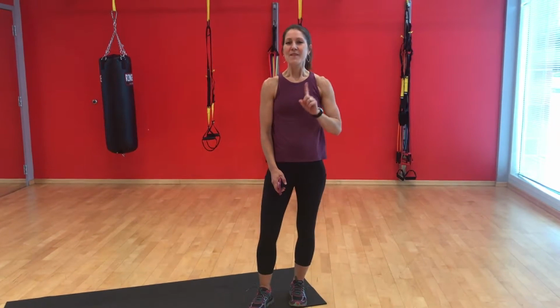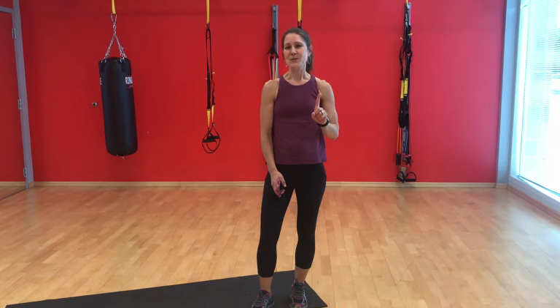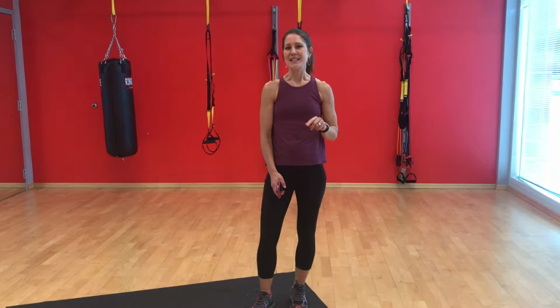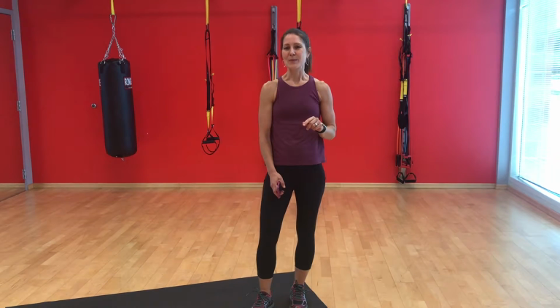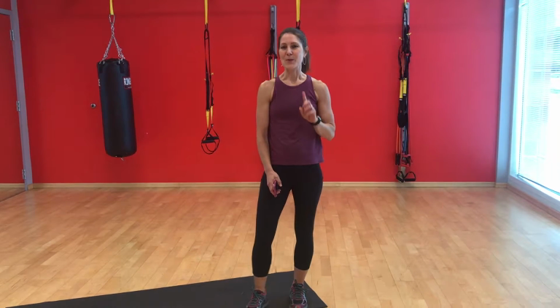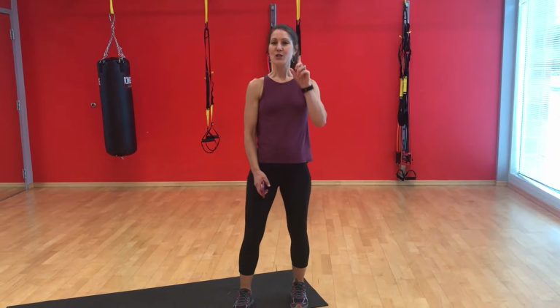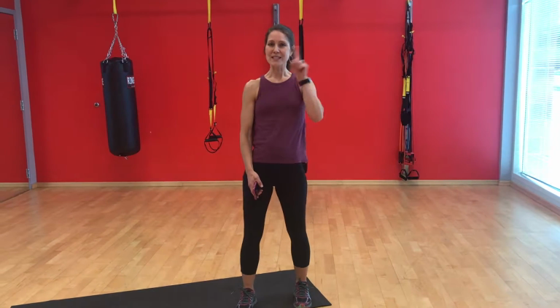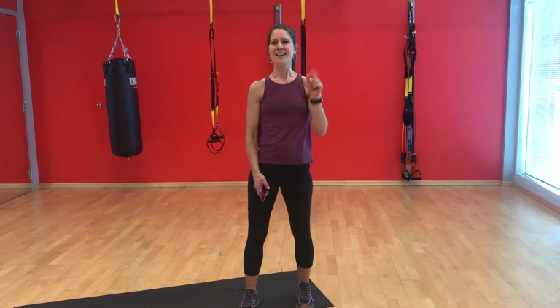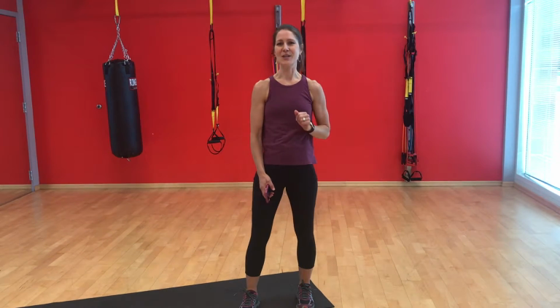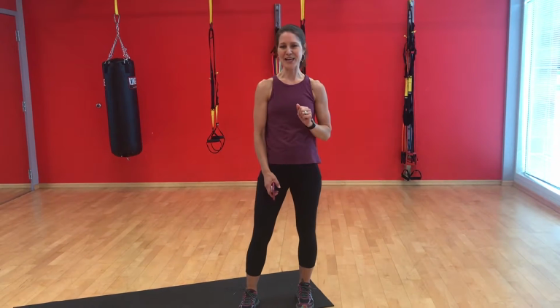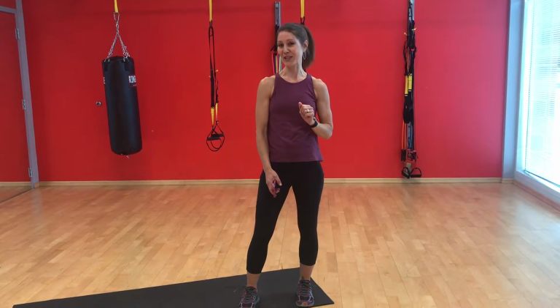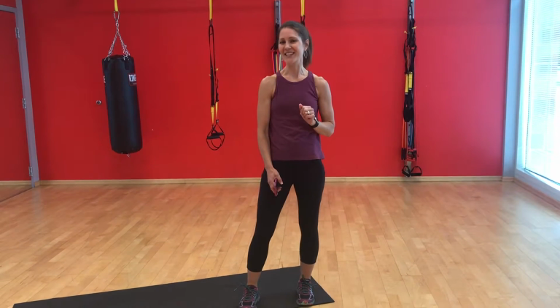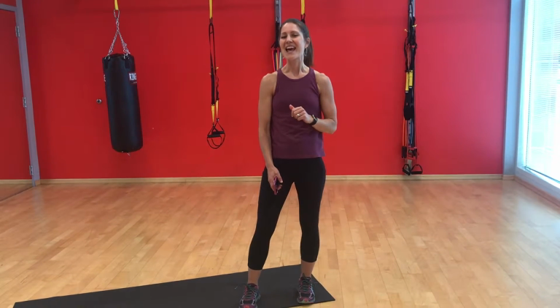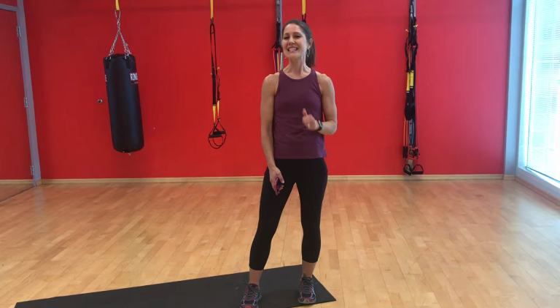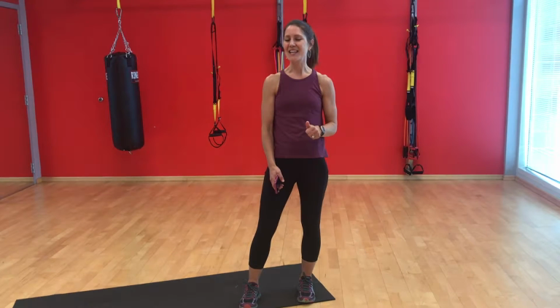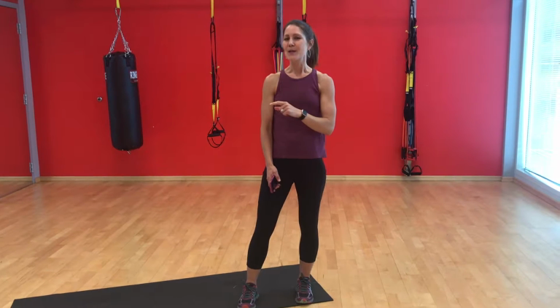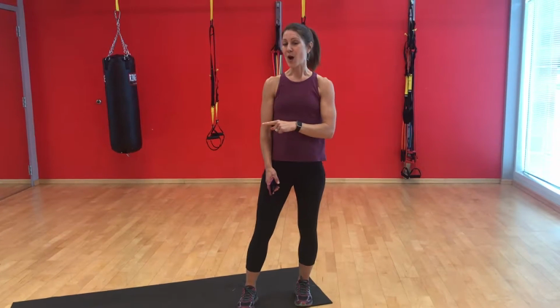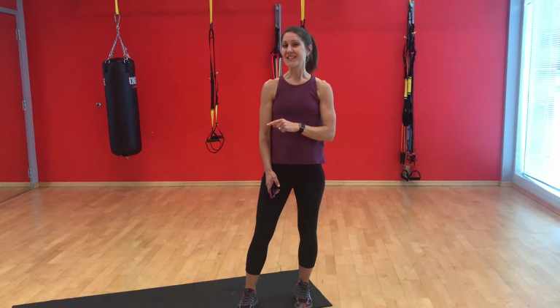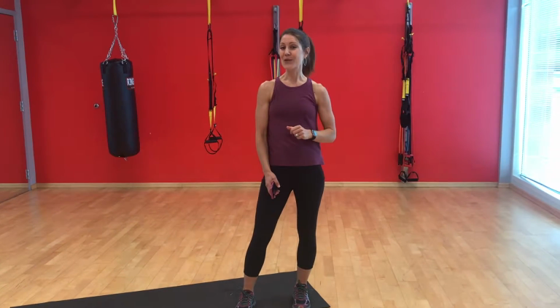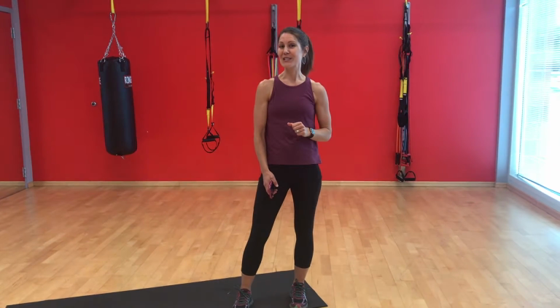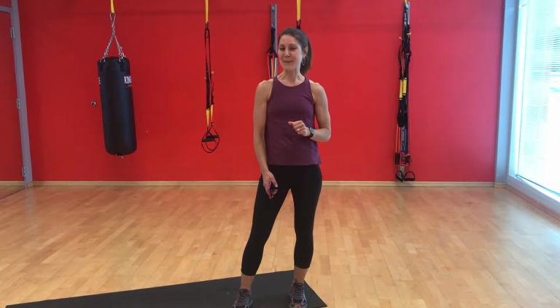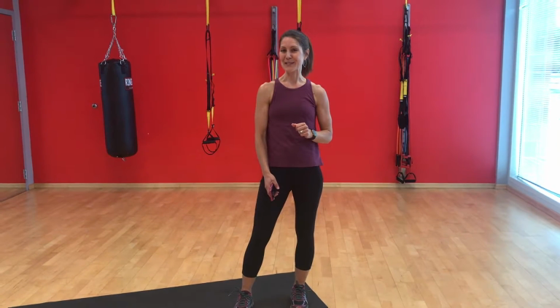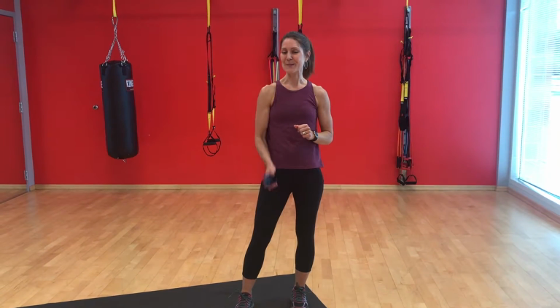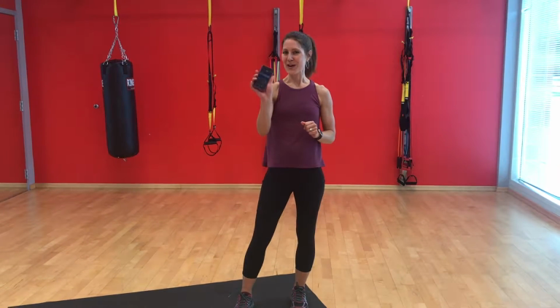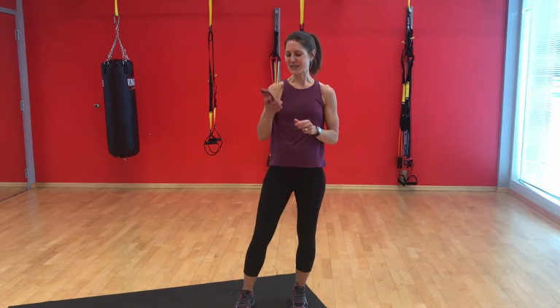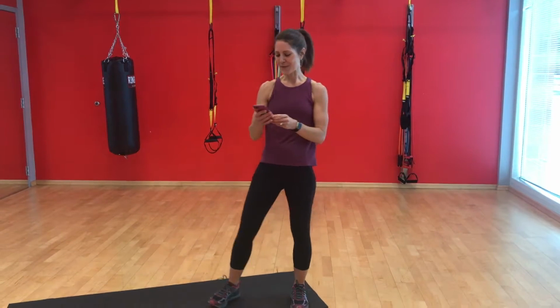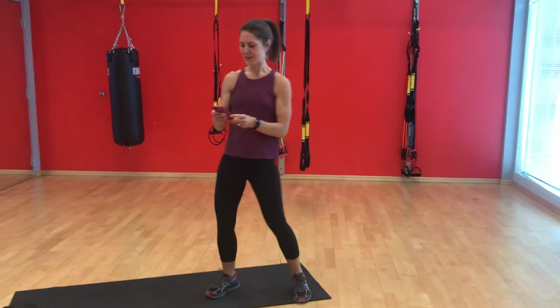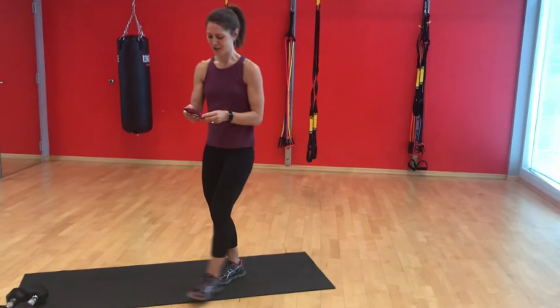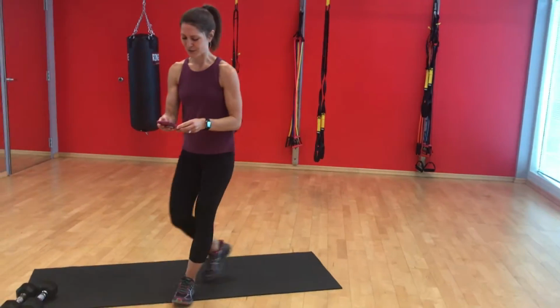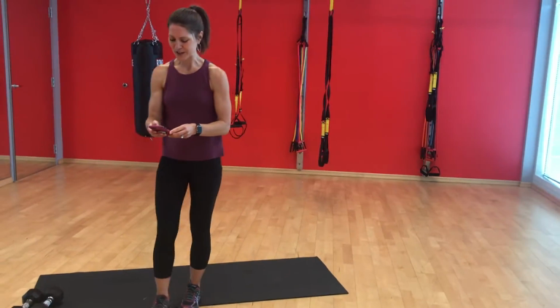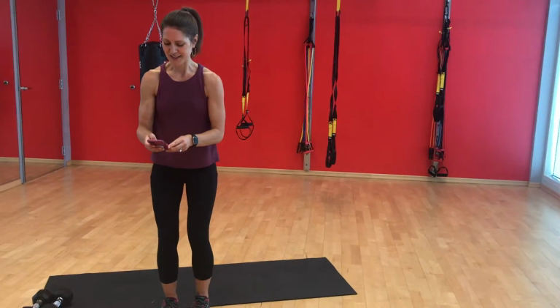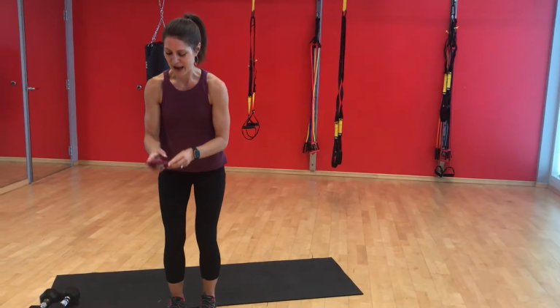The first circuit is going to be 20 jumping jacks or quick jacks, and then 10 squats. Today, we're introducing dumbbells to the mix. So I have my trusty timer, and I'm going to get started with the quick jacks now.